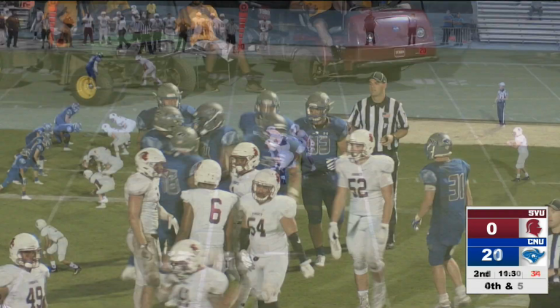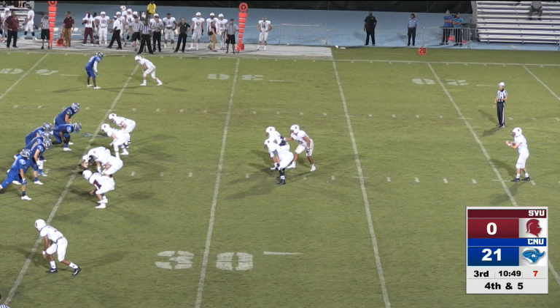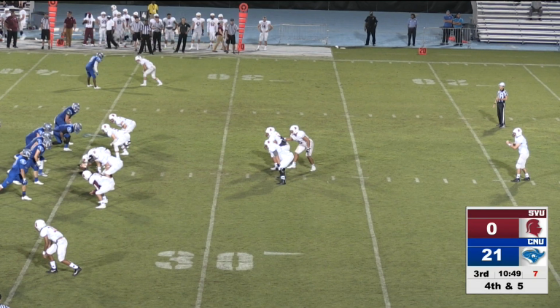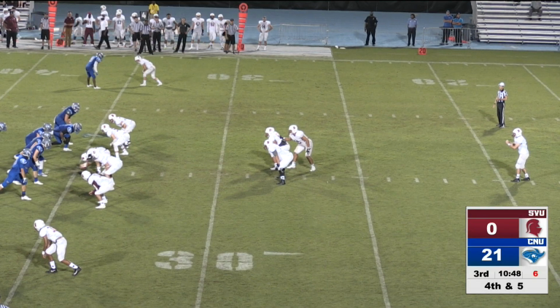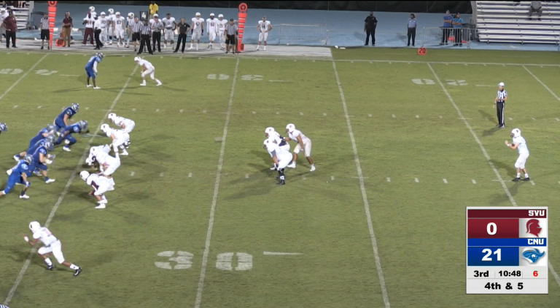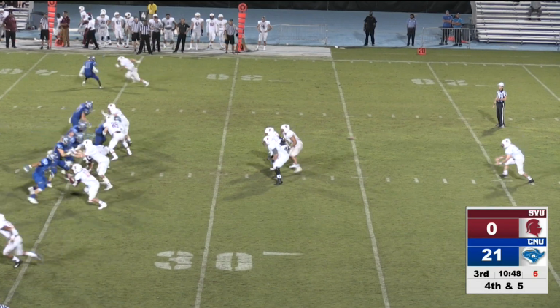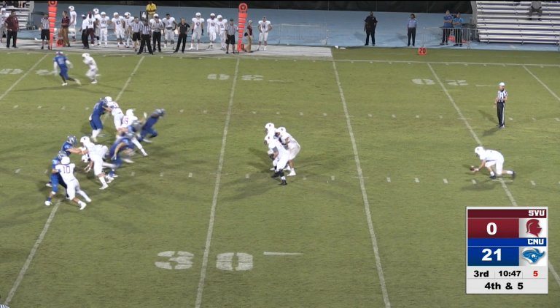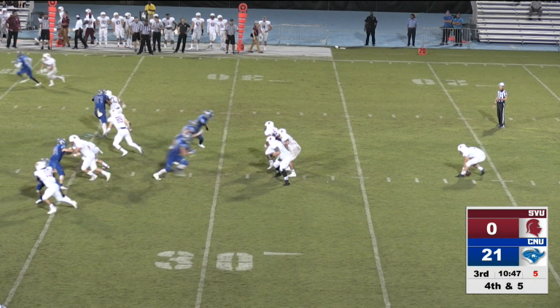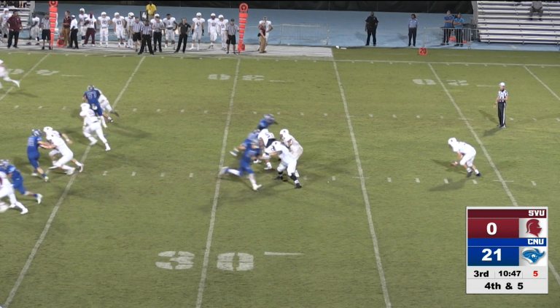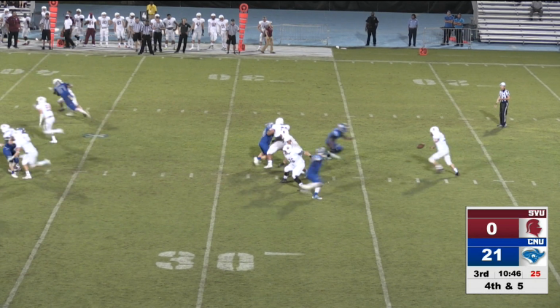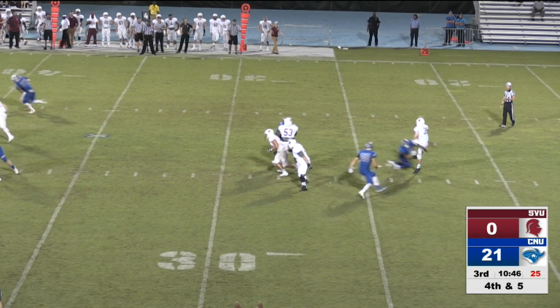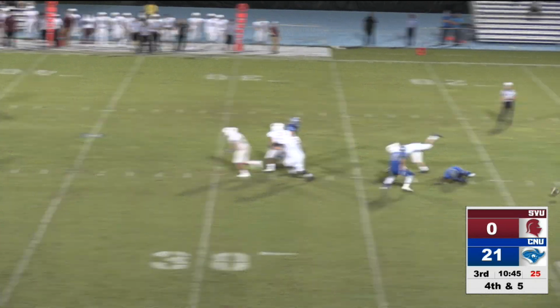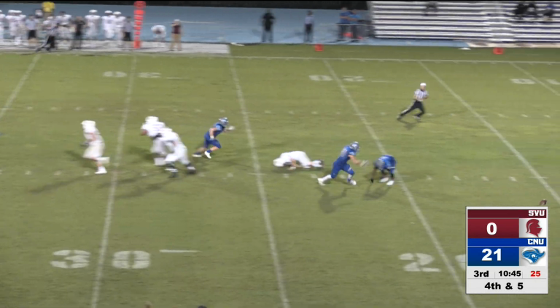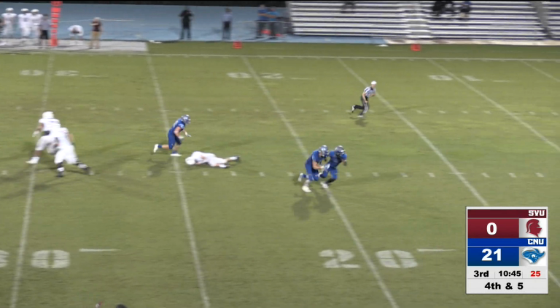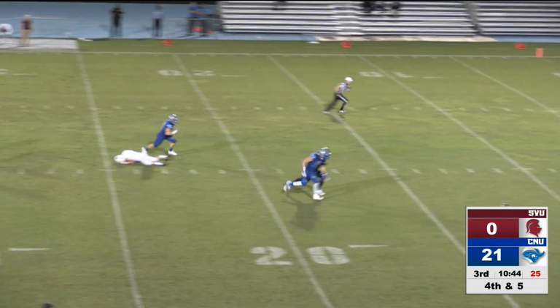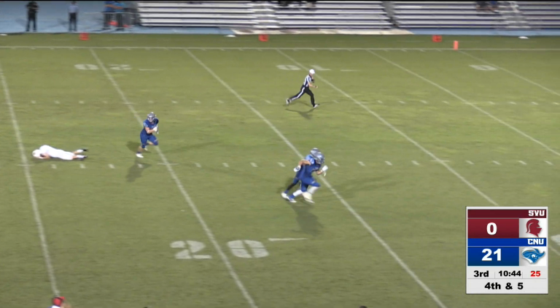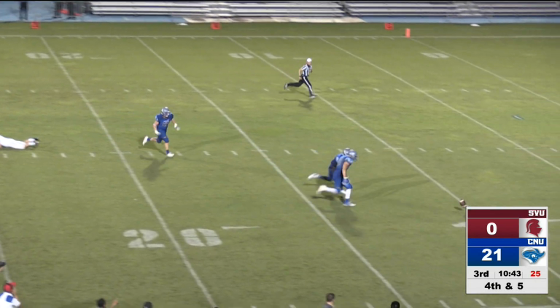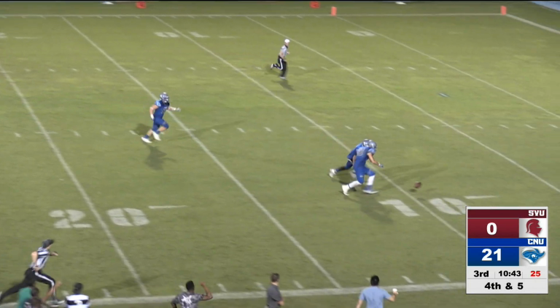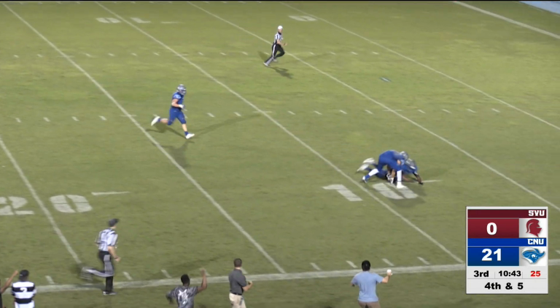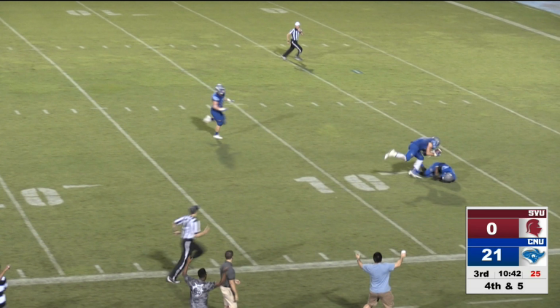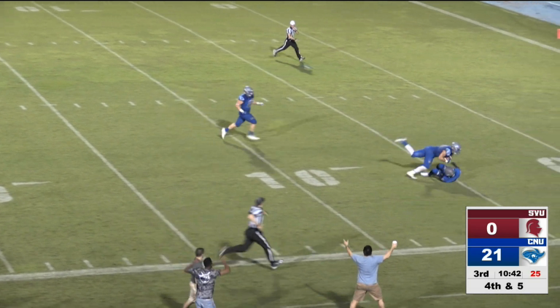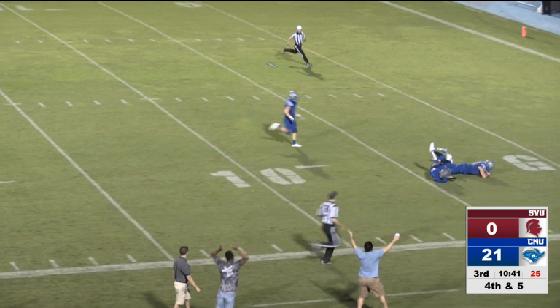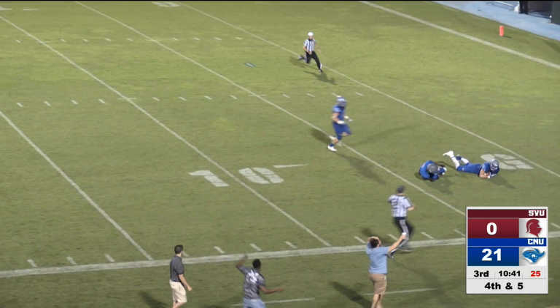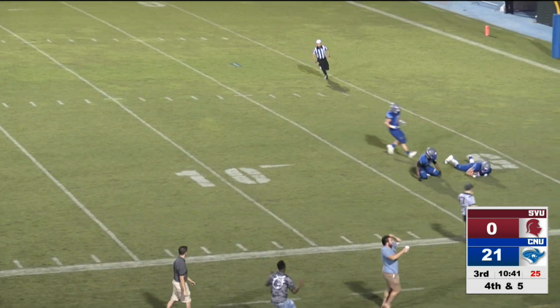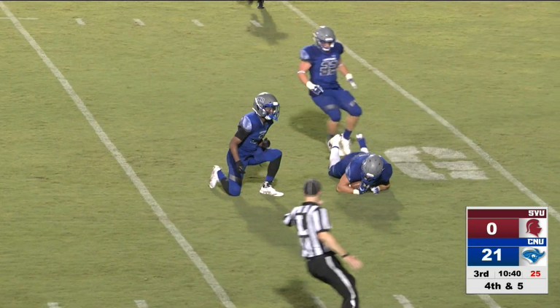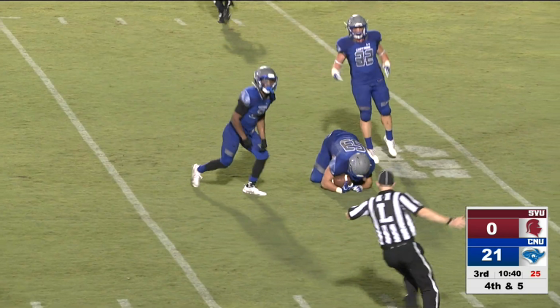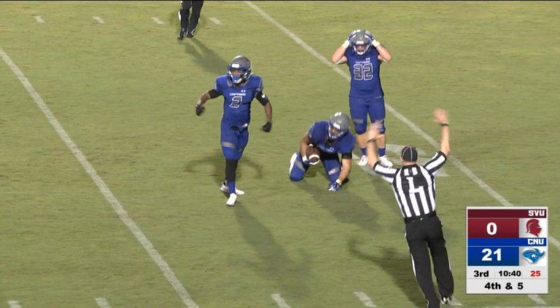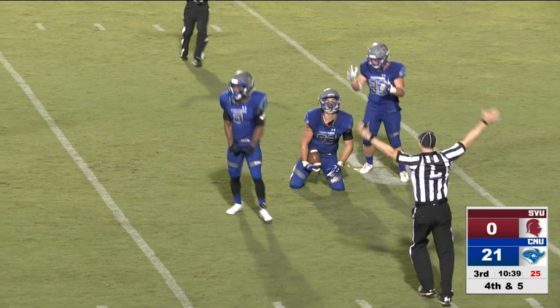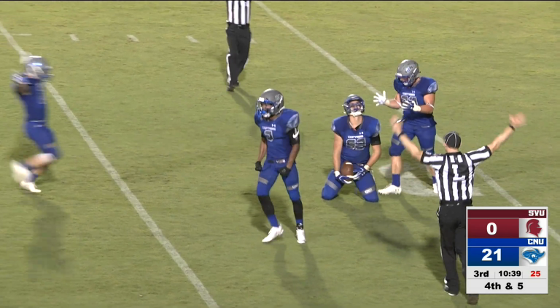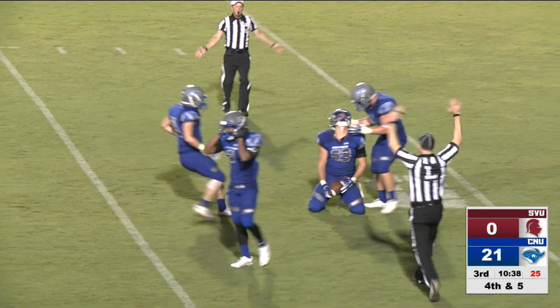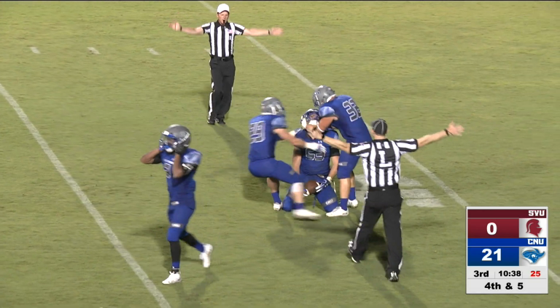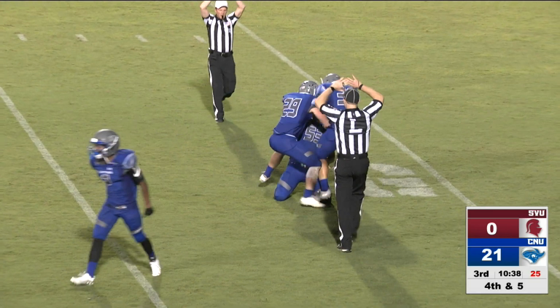At the 20-yard line awaiting the snap. On fourth and four, he dropped the ball — oh, it's blocked! It's a loose ball down at the 10-yard line and the Captains are going to fall on it. The Captains are going to have the ball deep.